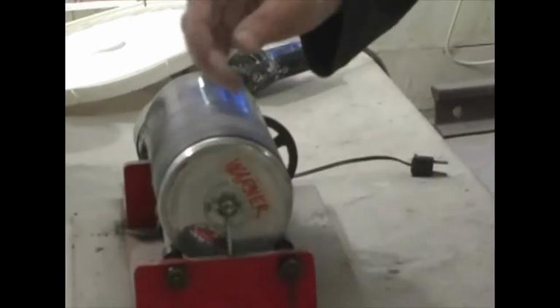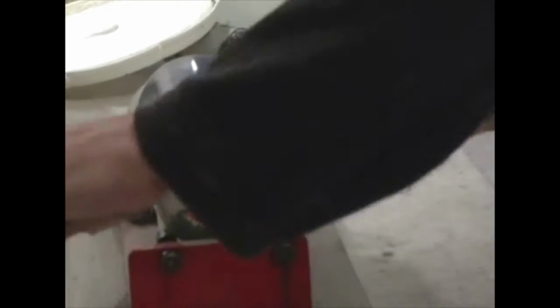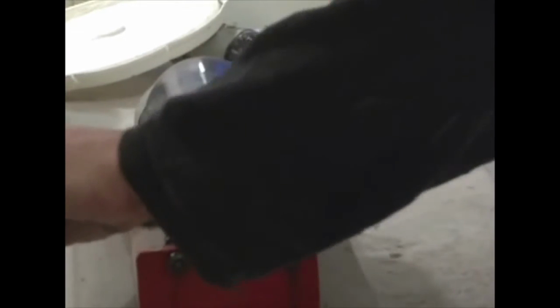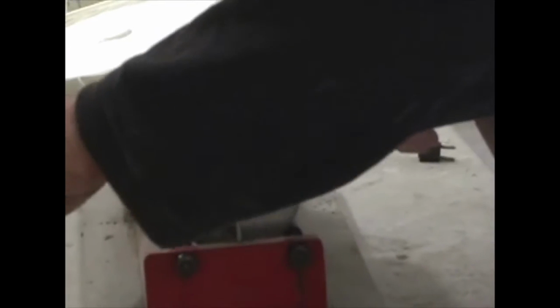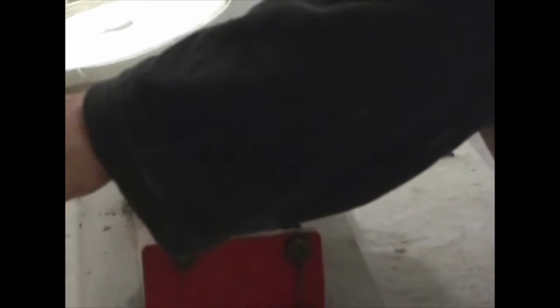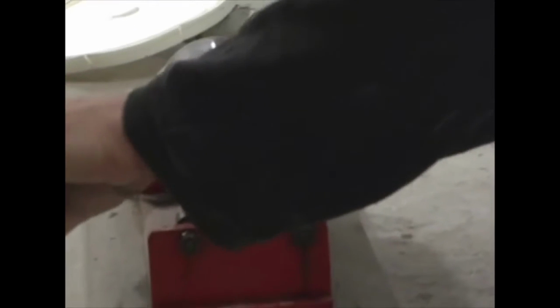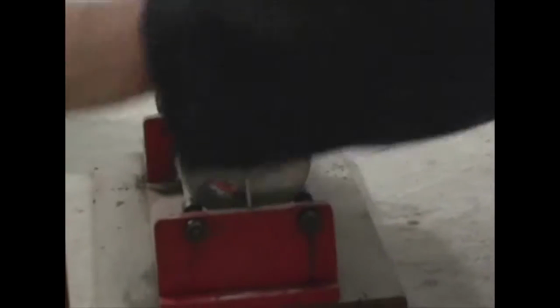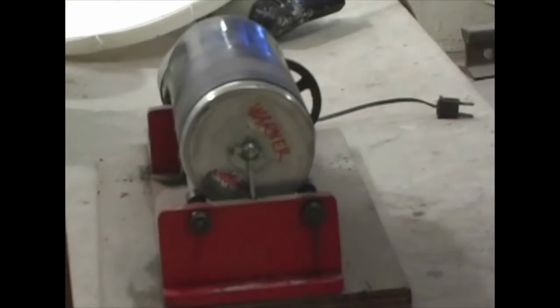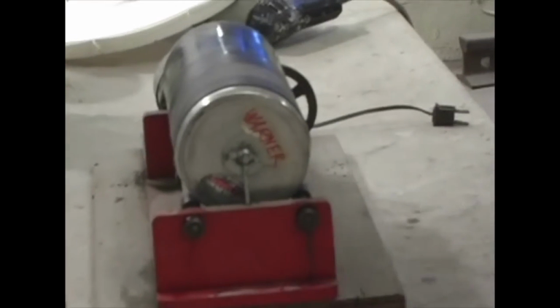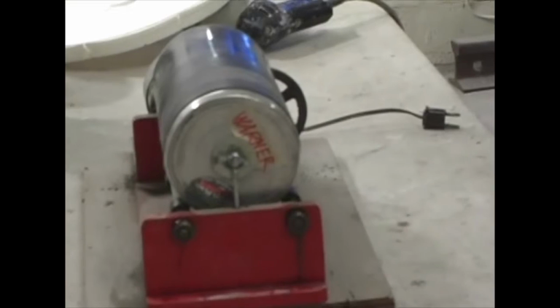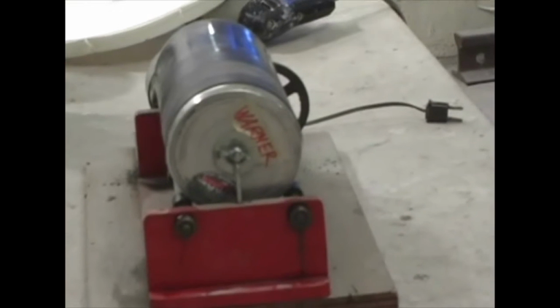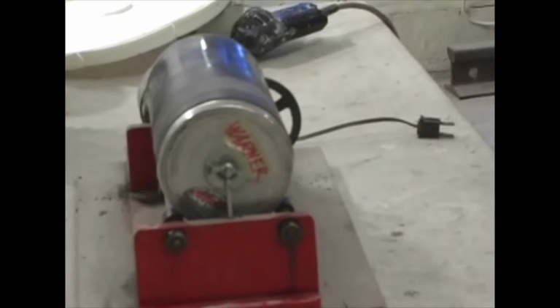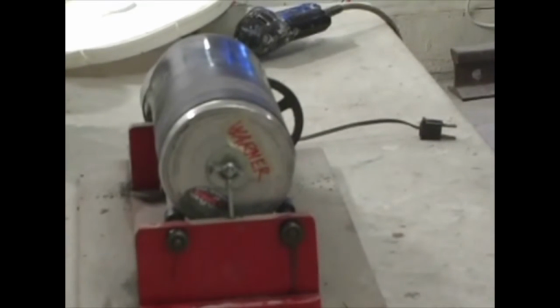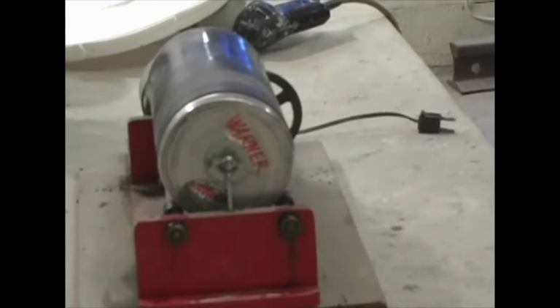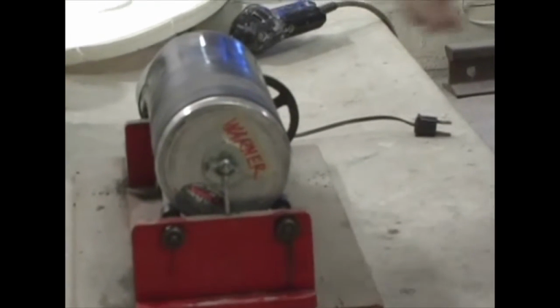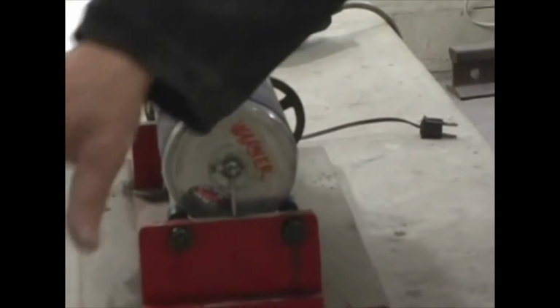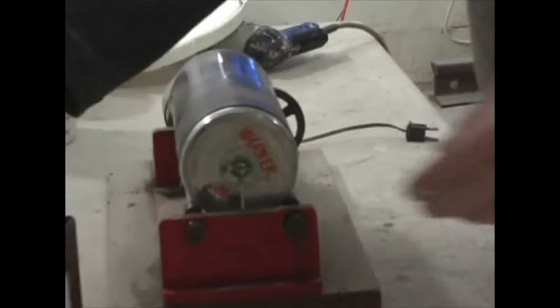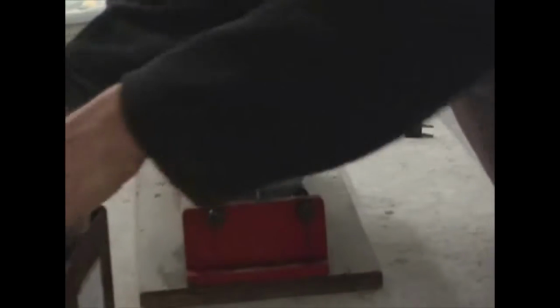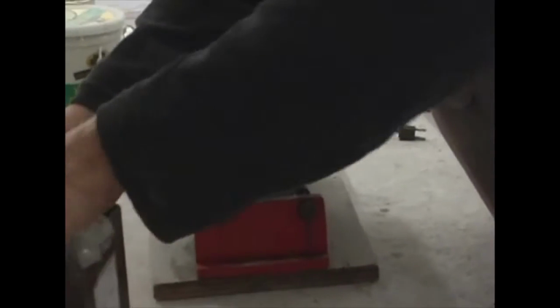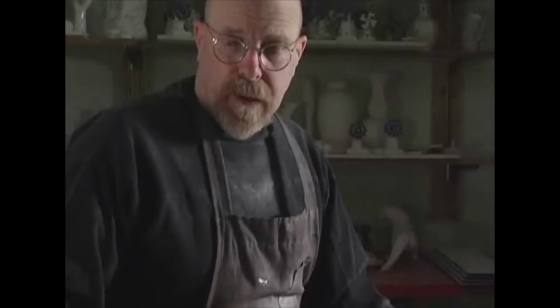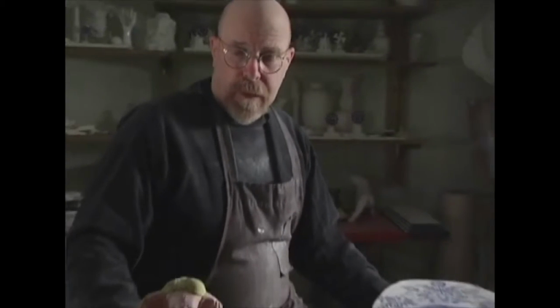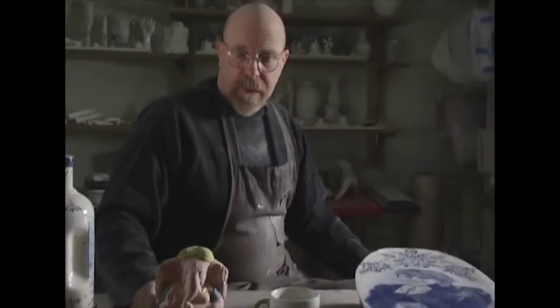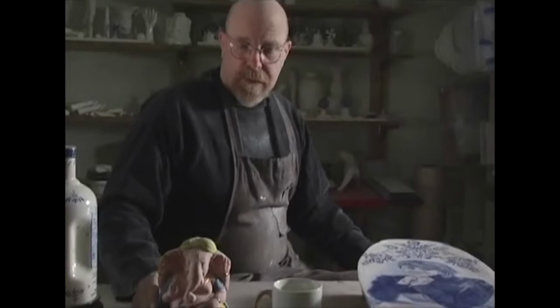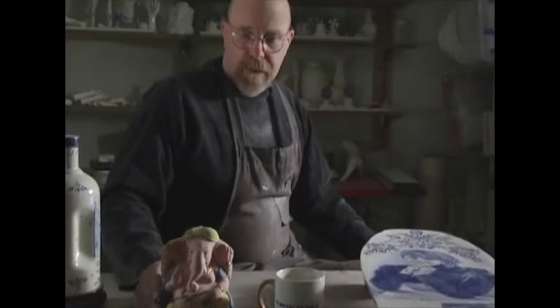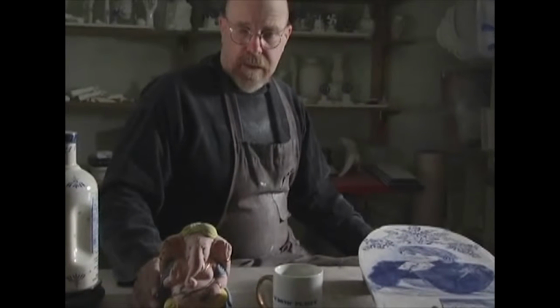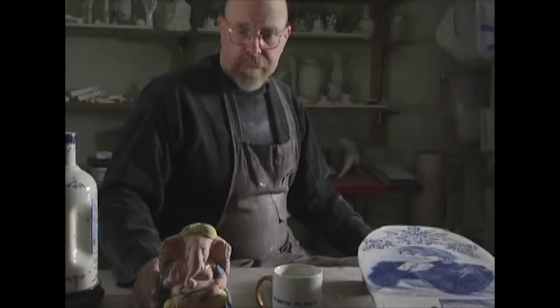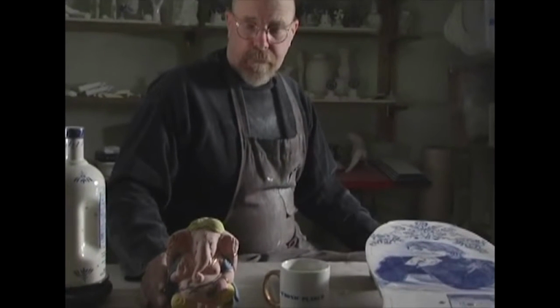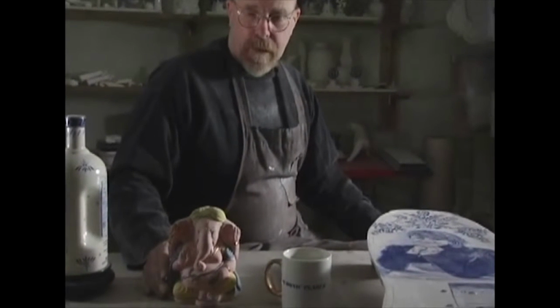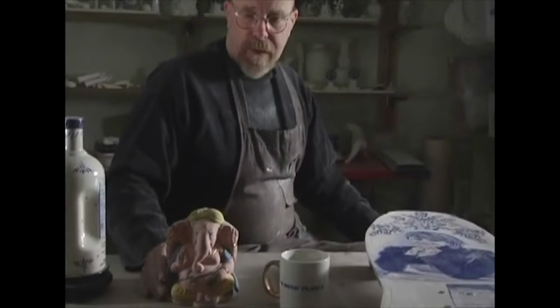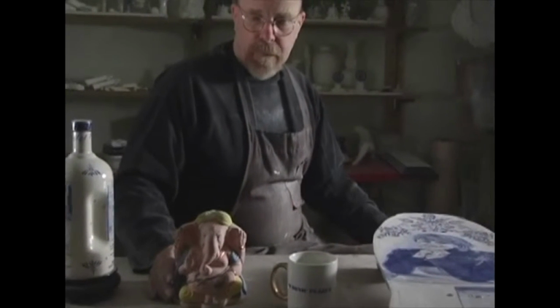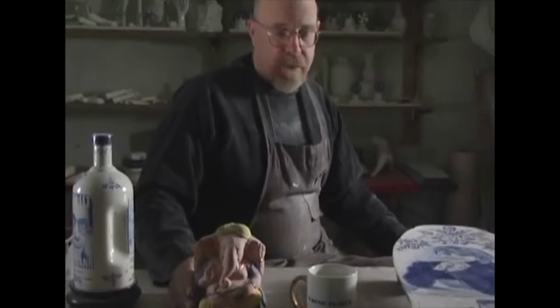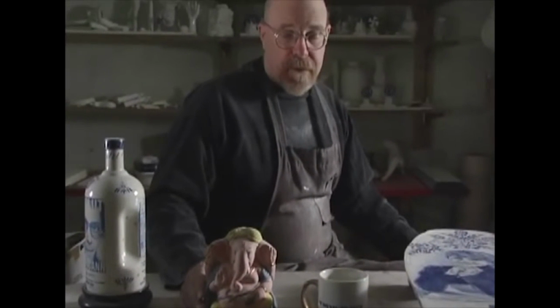I'm going to put some of Warner's ashes that I've prepared in this bowl milling machine because I have to have a finer powder than this.